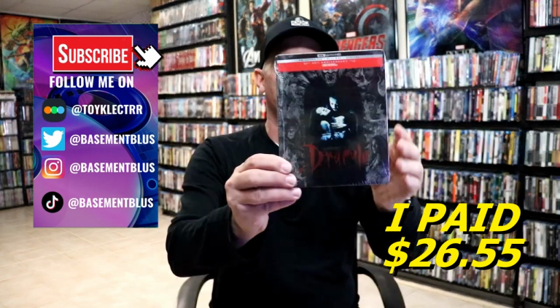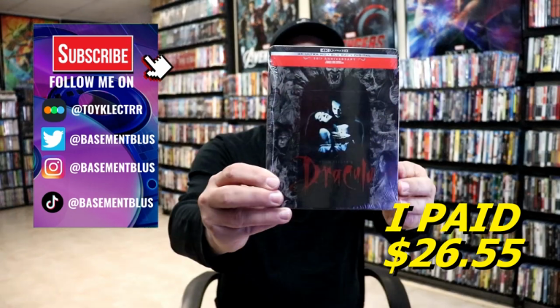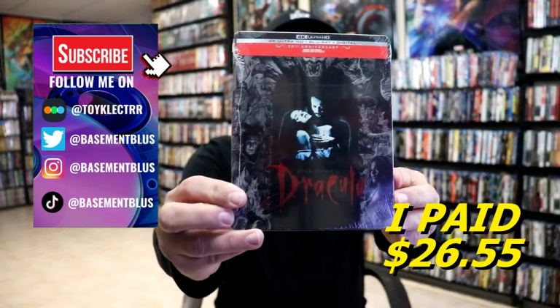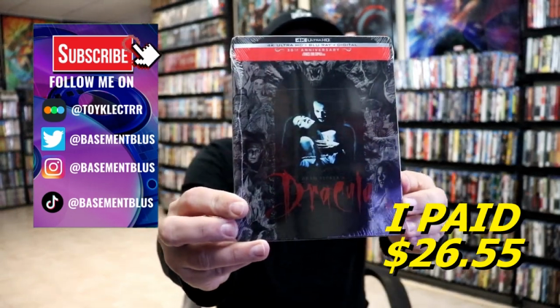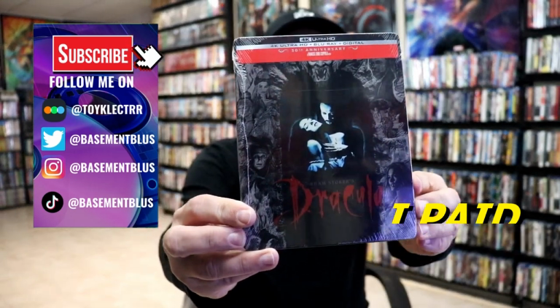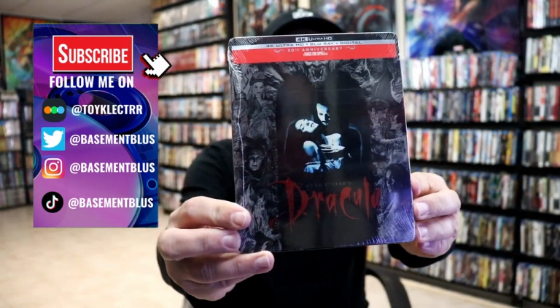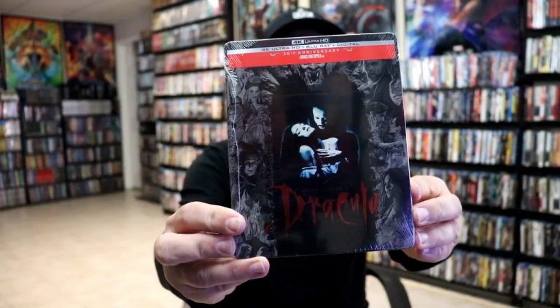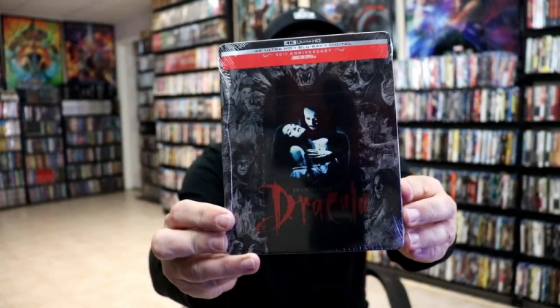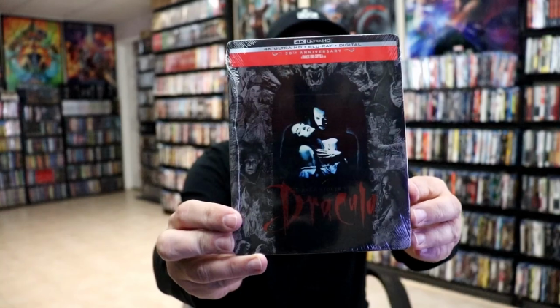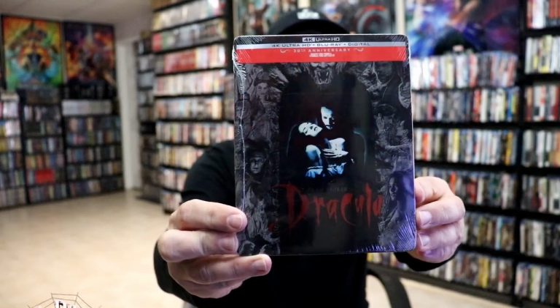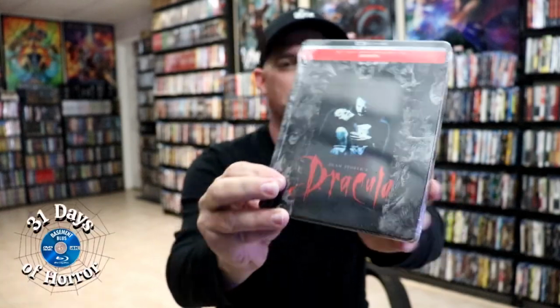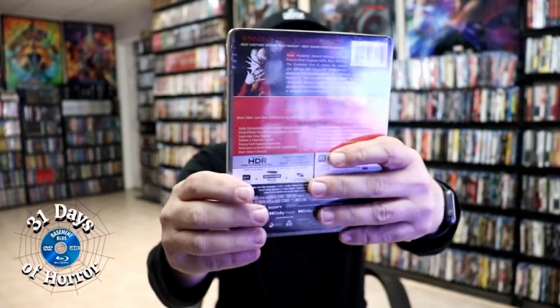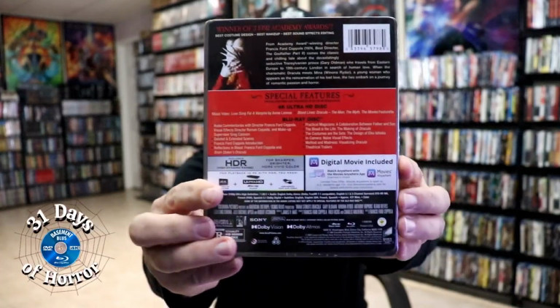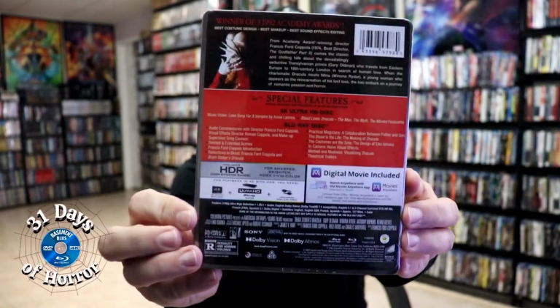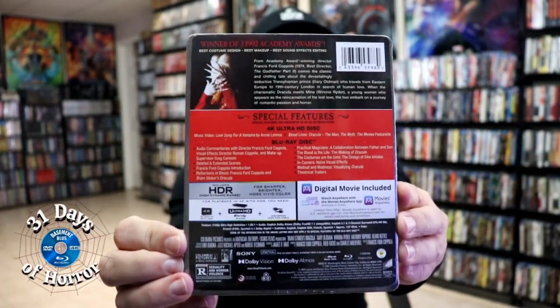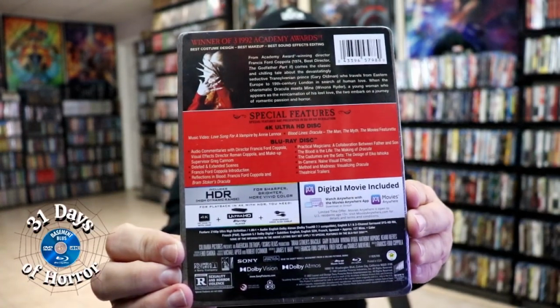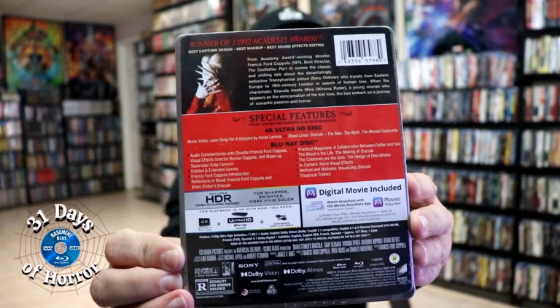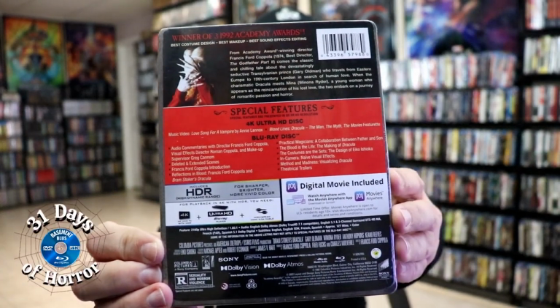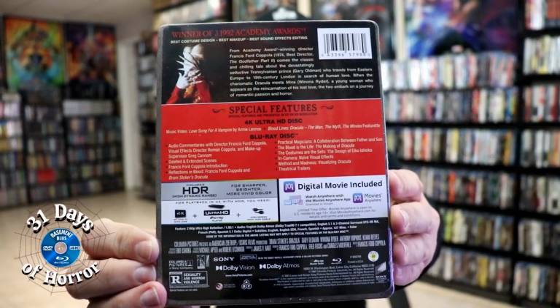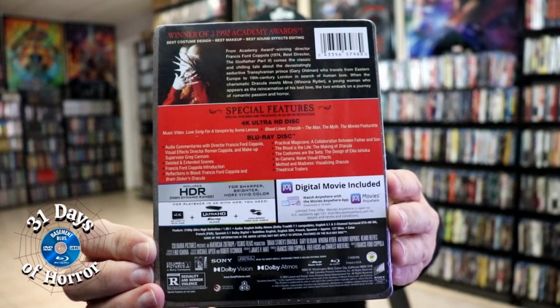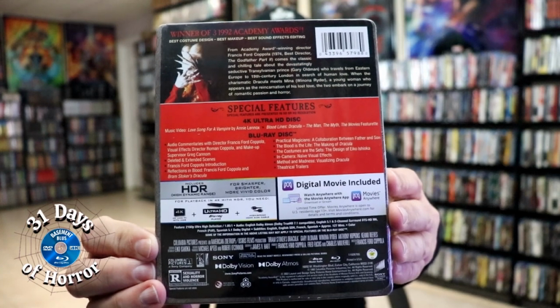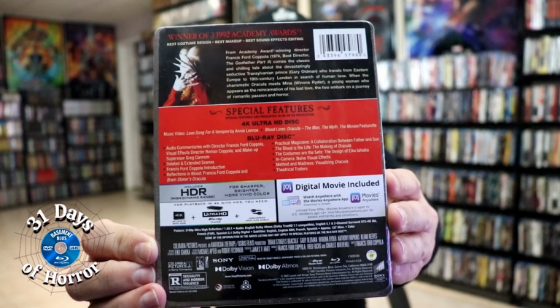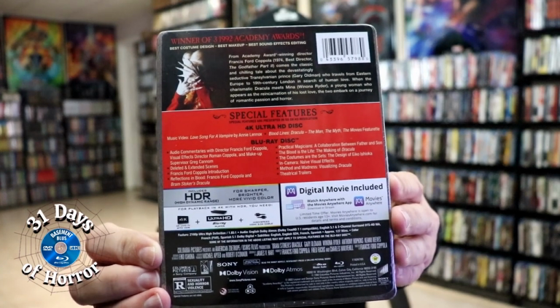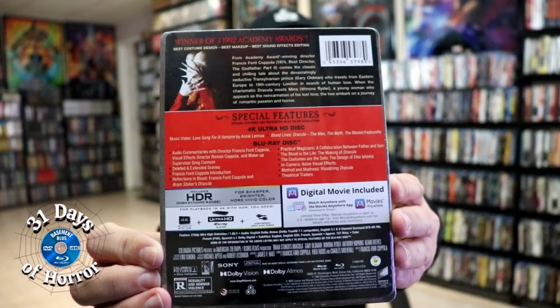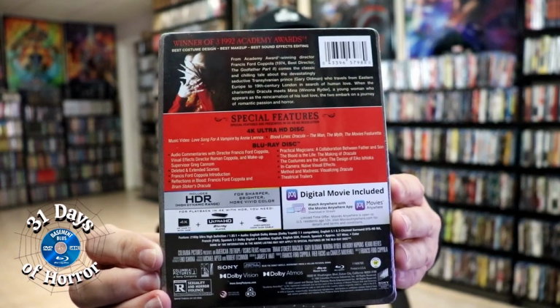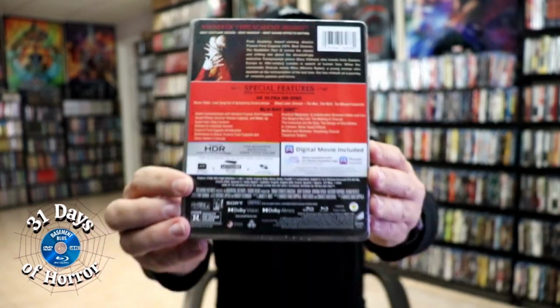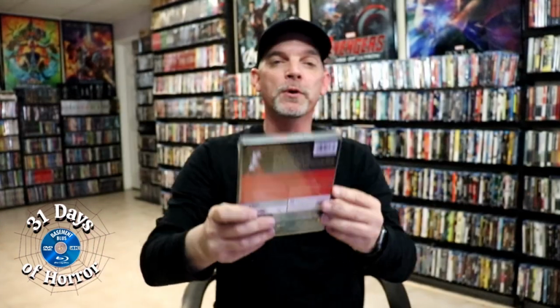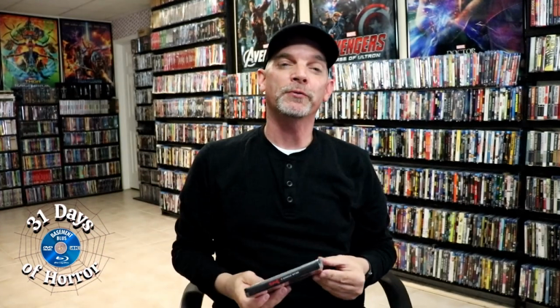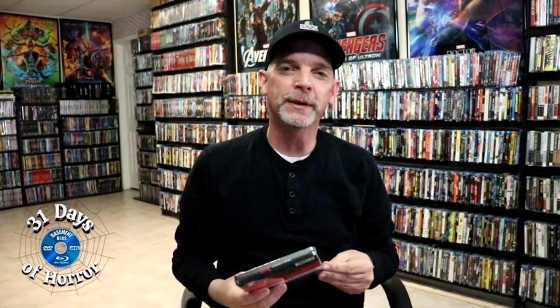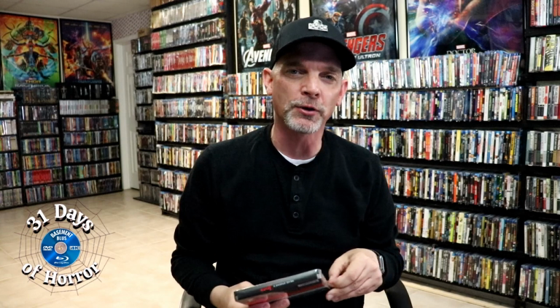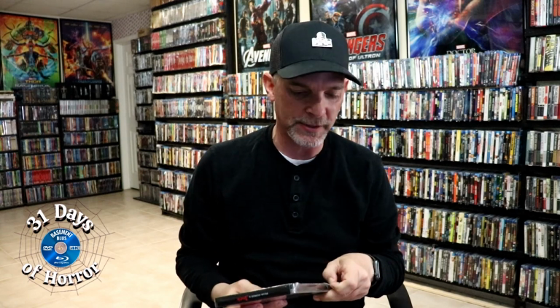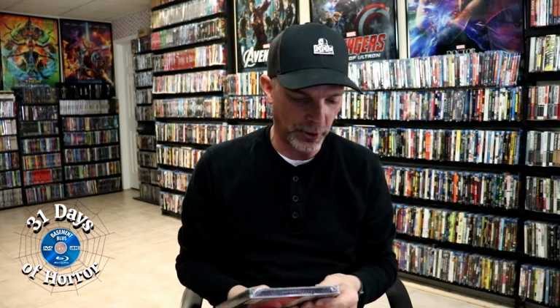This right here is the front of the steelbook — it is for the 30th anniversary. And here's the back. If you'd like to check out the special features, you can go ahead and pause and do so. I'm going to go ahead and remove this from the wrapper so we can take a closer look at this steelbook.